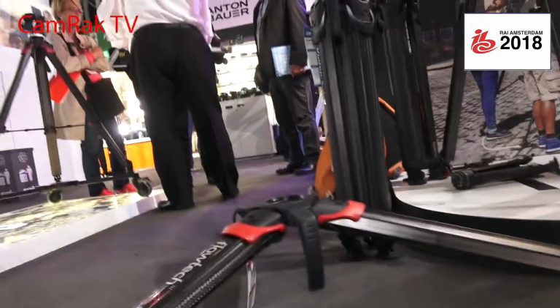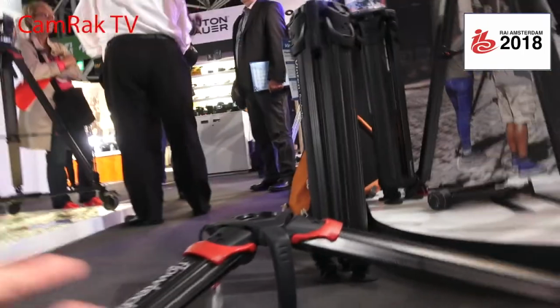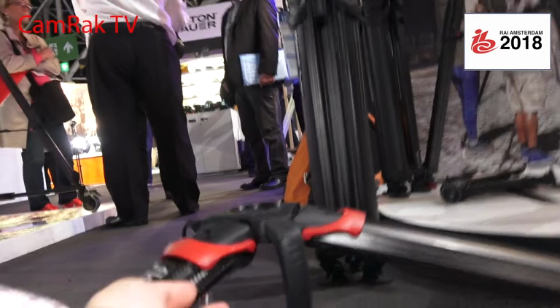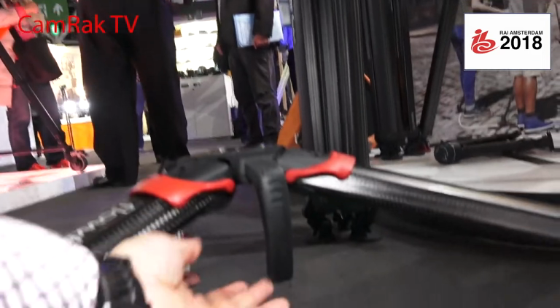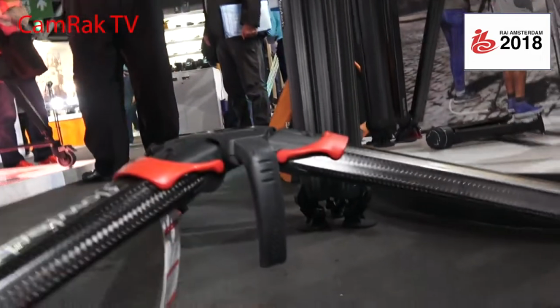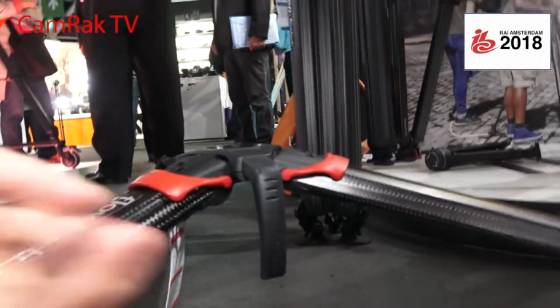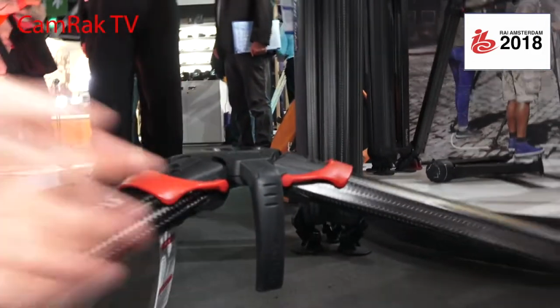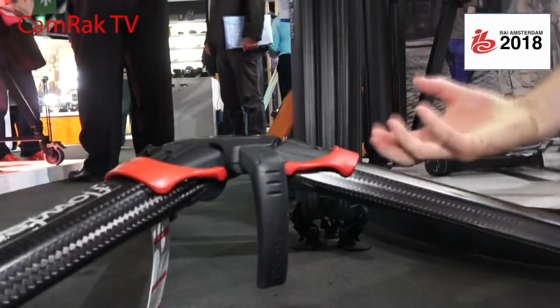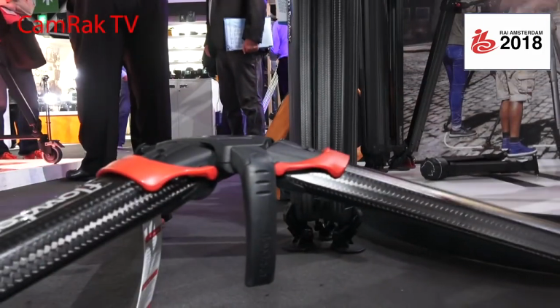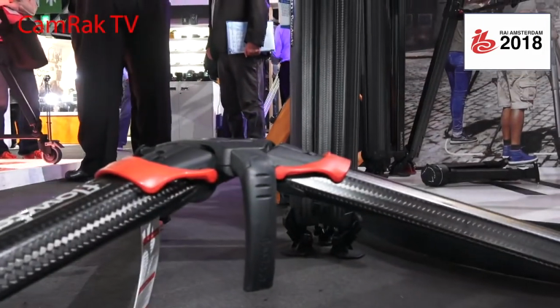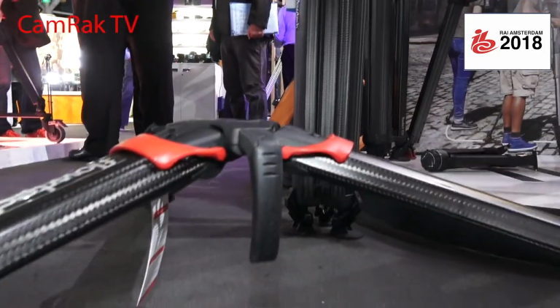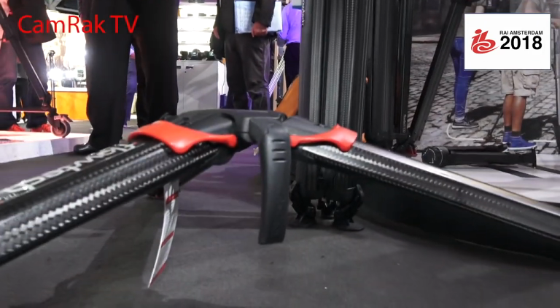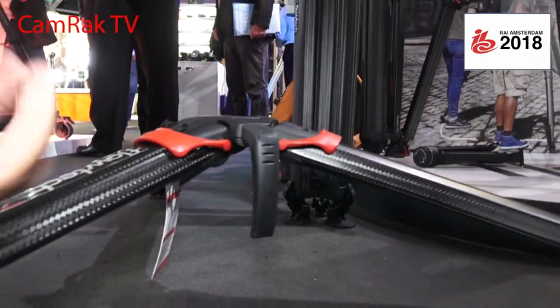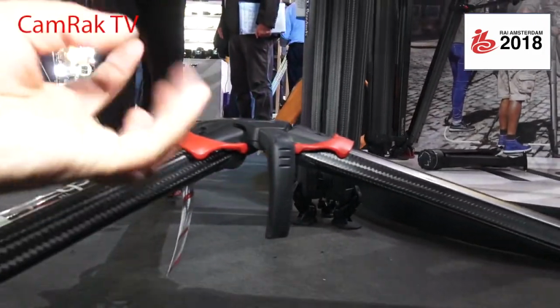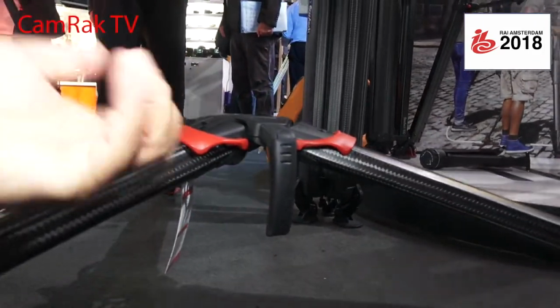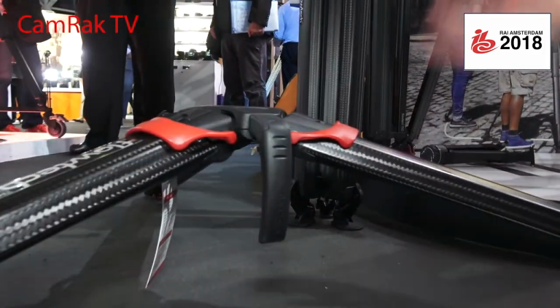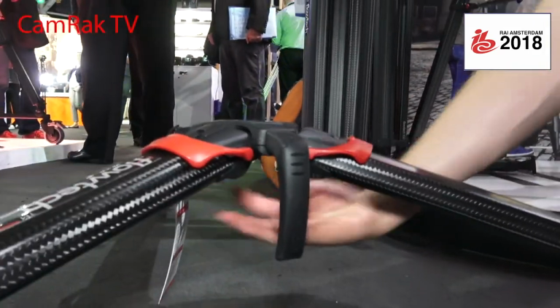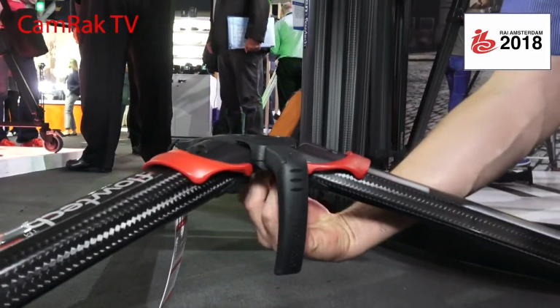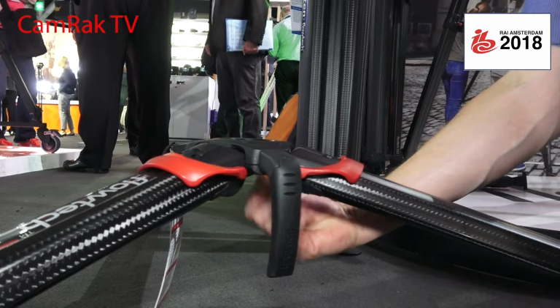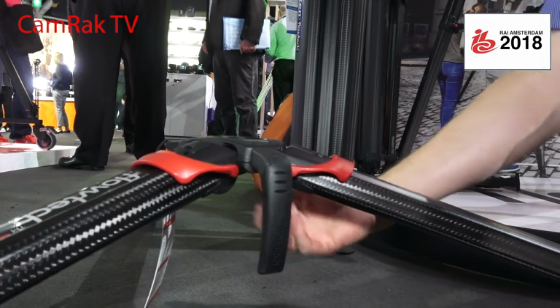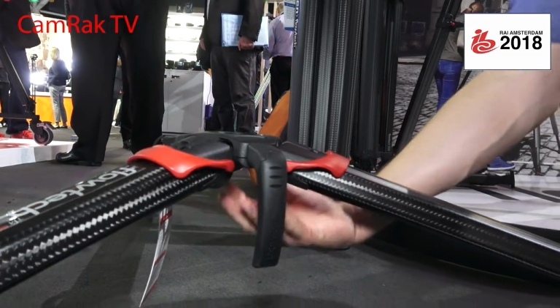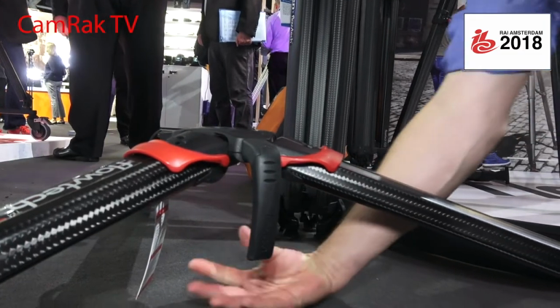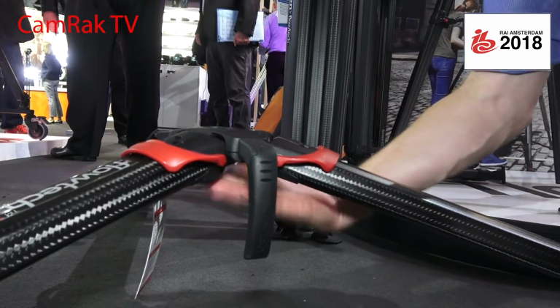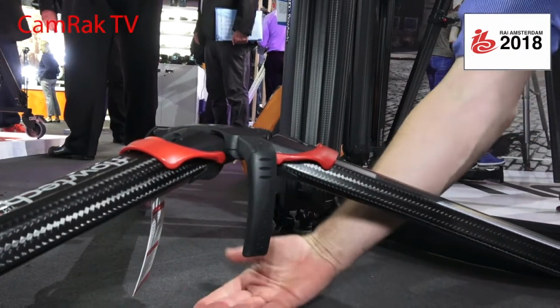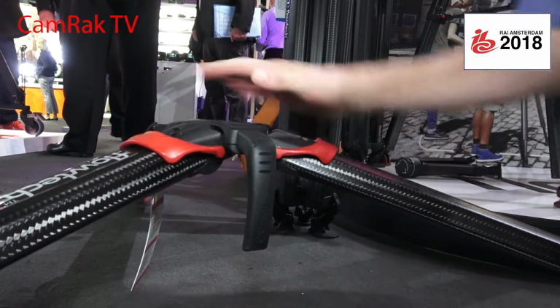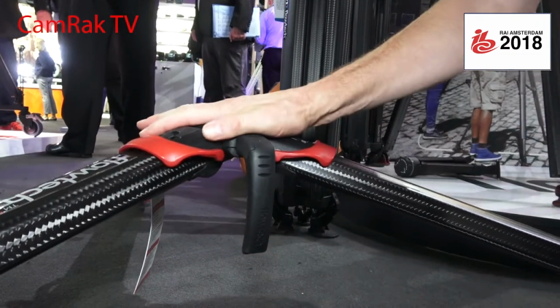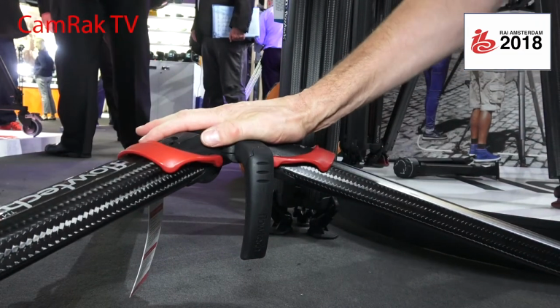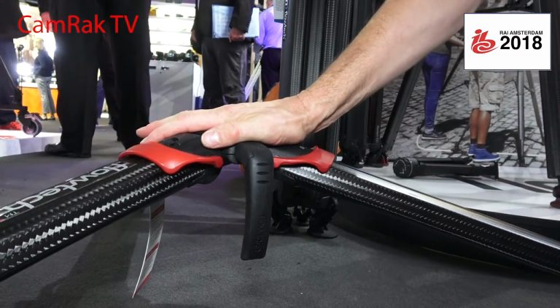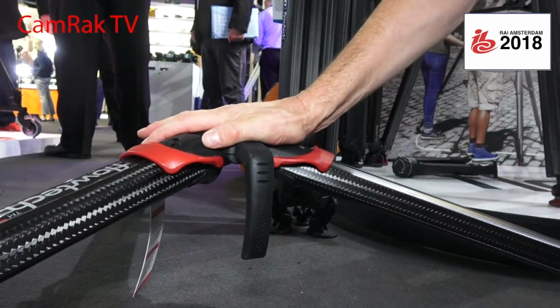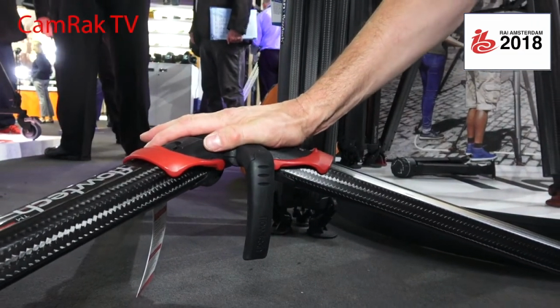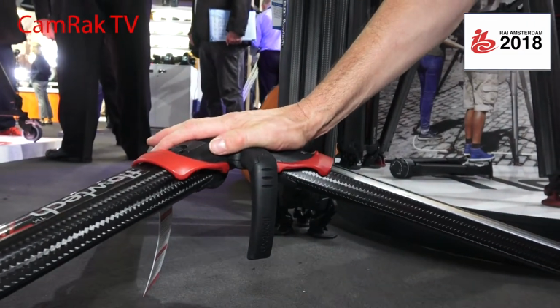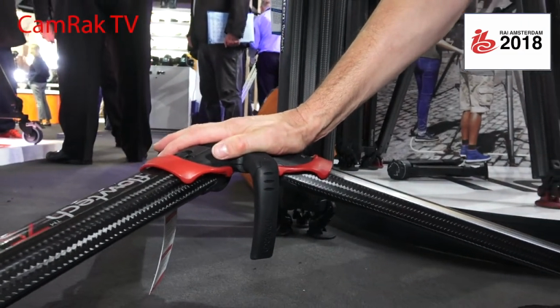There is enough space to rotate the bowl and fit the connector underneath. You can fit it under there very easily, and that will take the full payload, giving you a very stable platform.